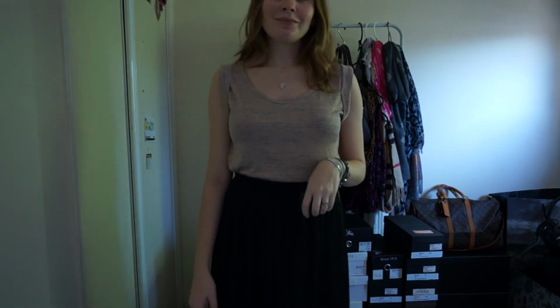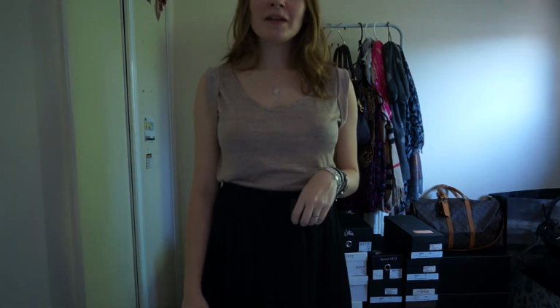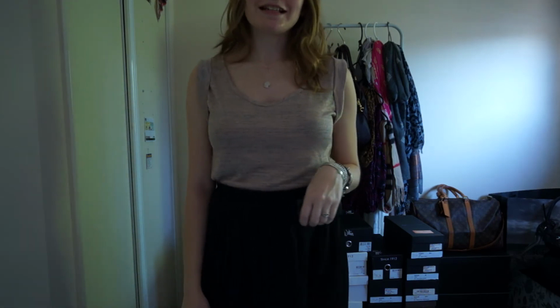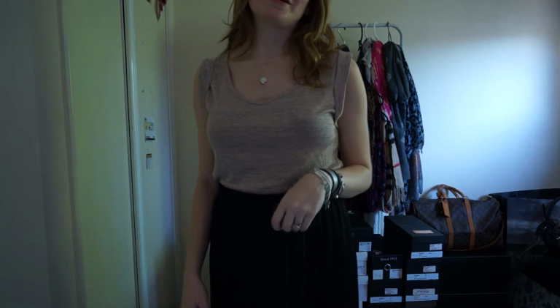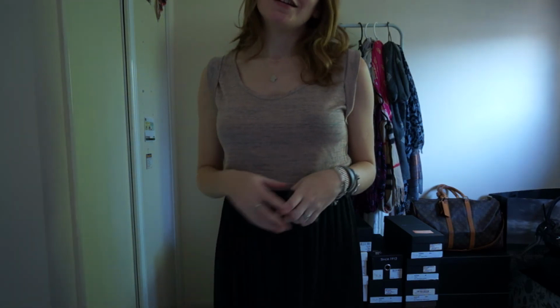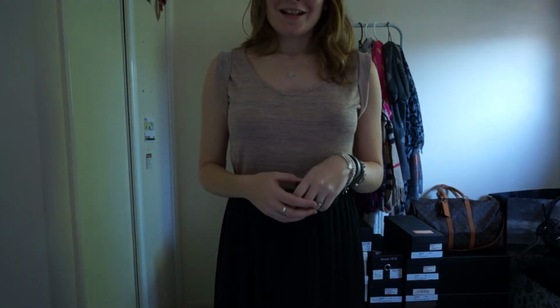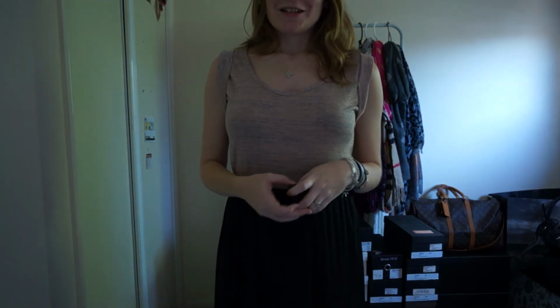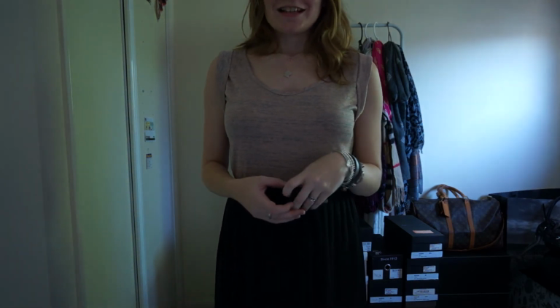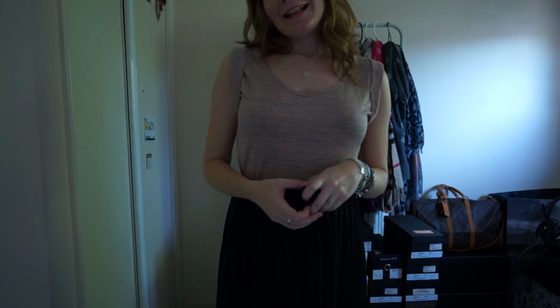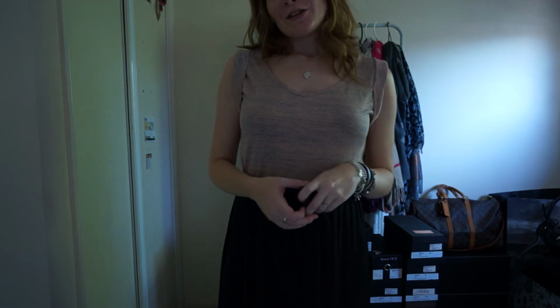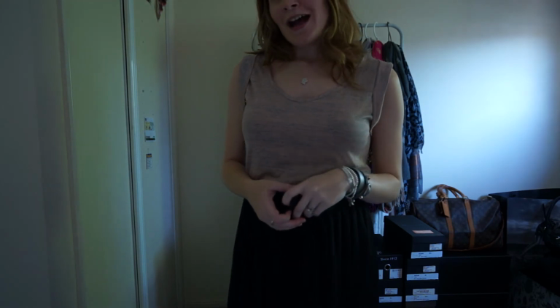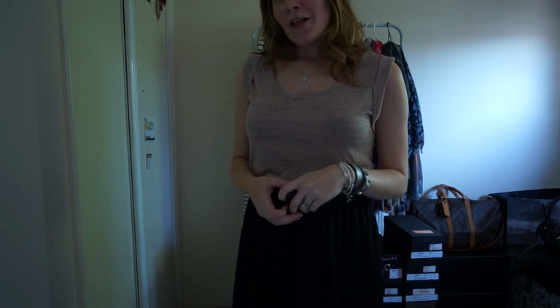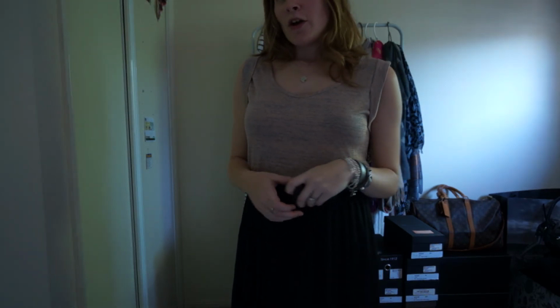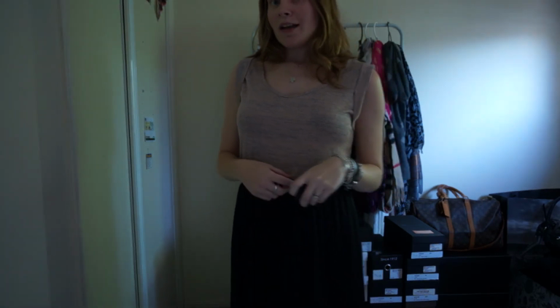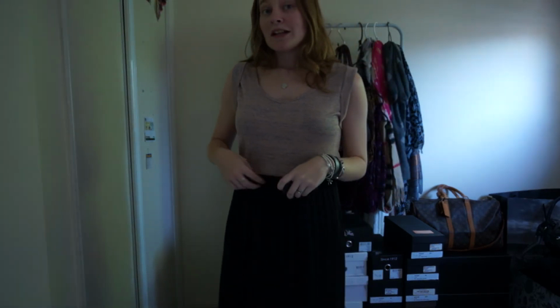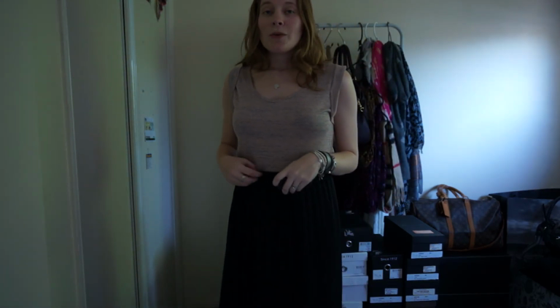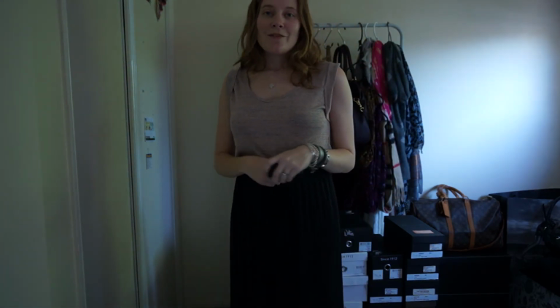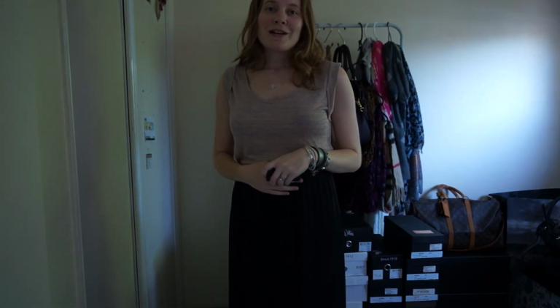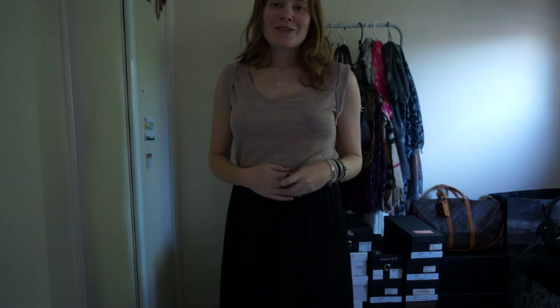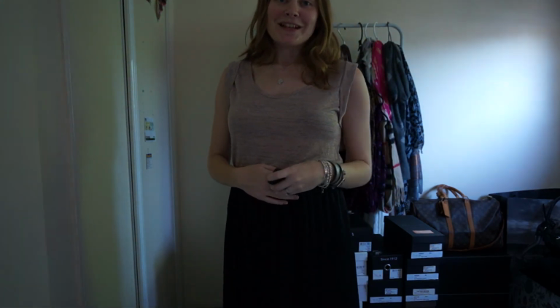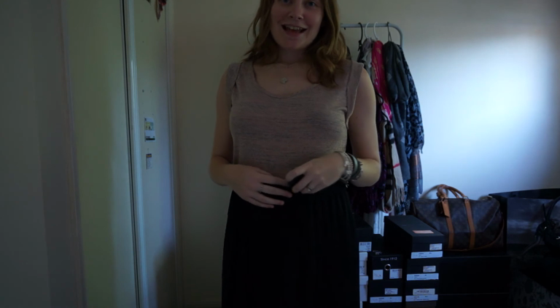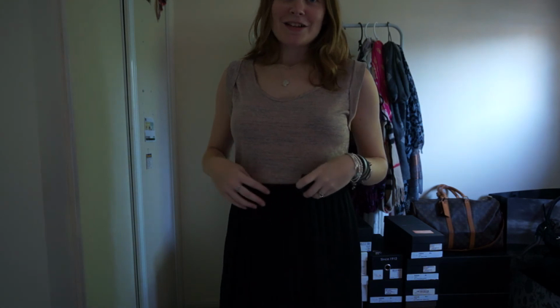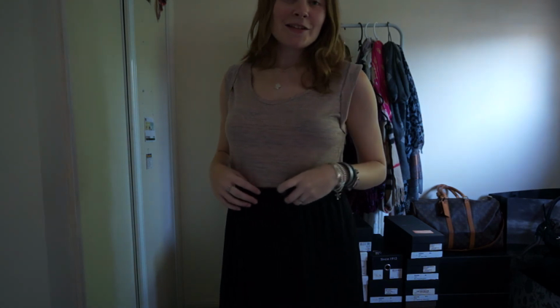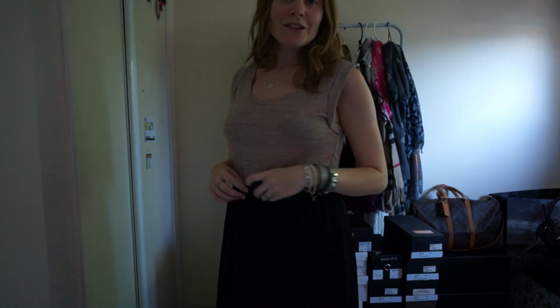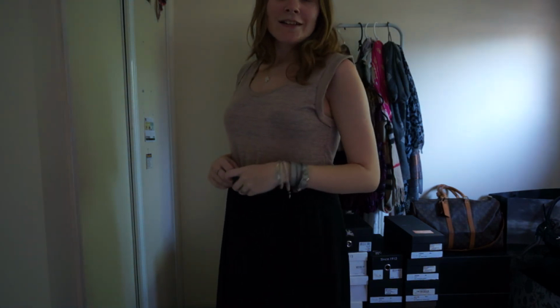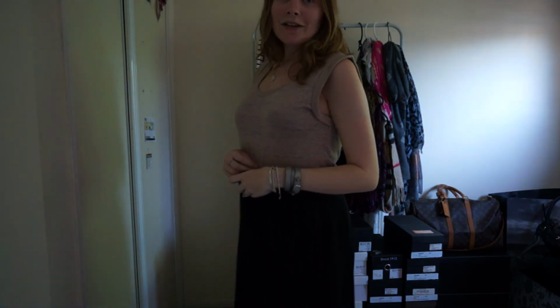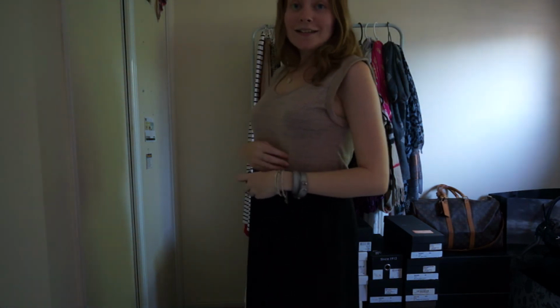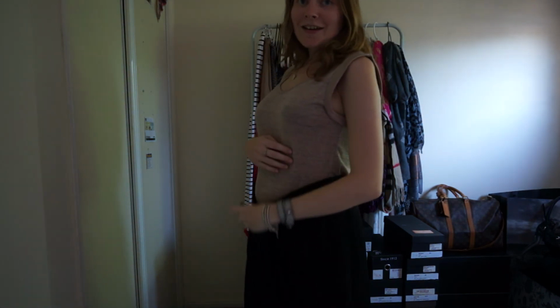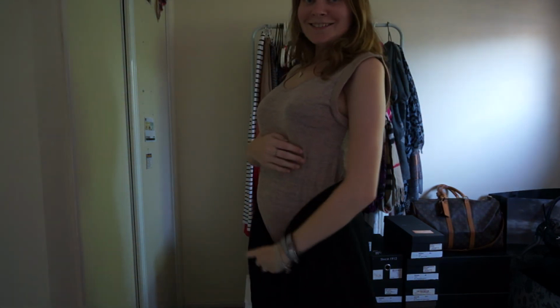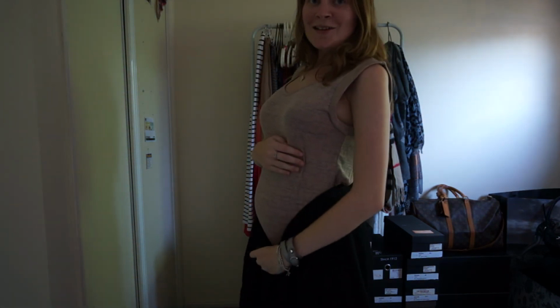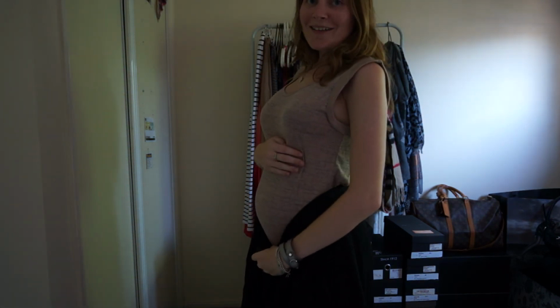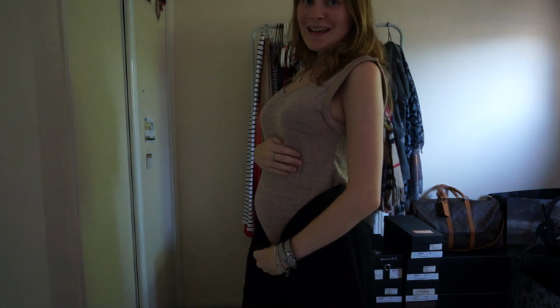You may have noticed that I've been wearing a lot of skirts and dresses lately, so I thought I might explain to you why I haven't been wearing my usual shorts and jeans so much. I want you in on a little secret — we're having a baby!